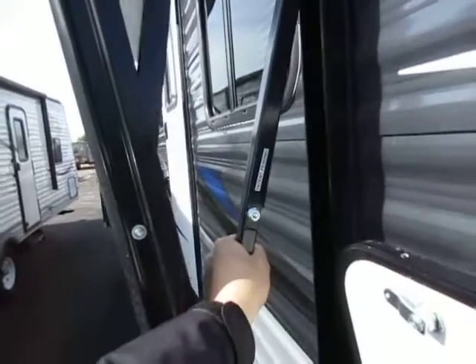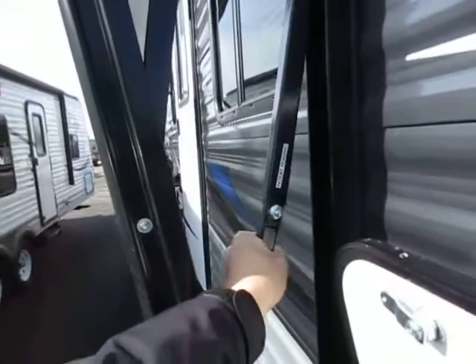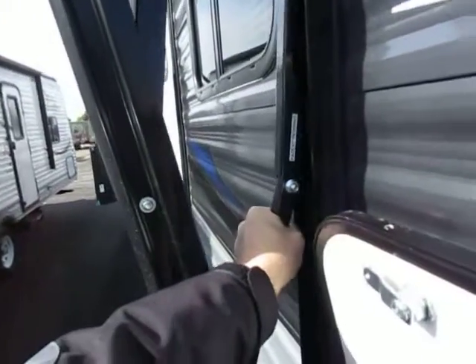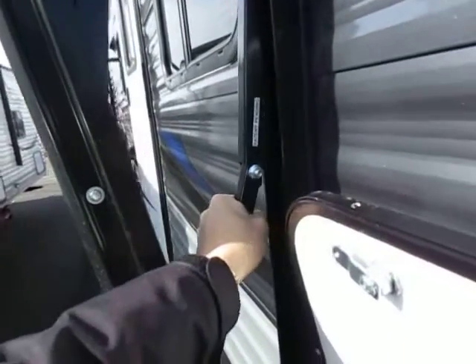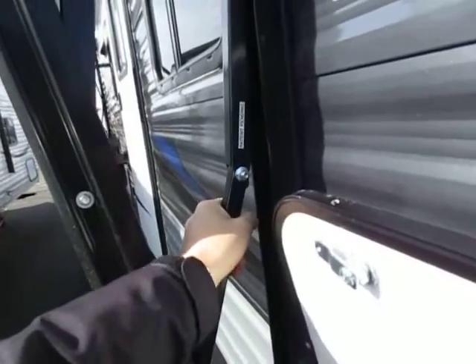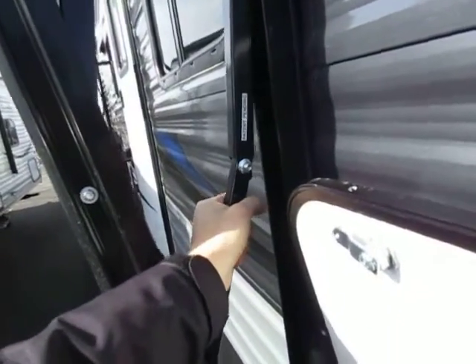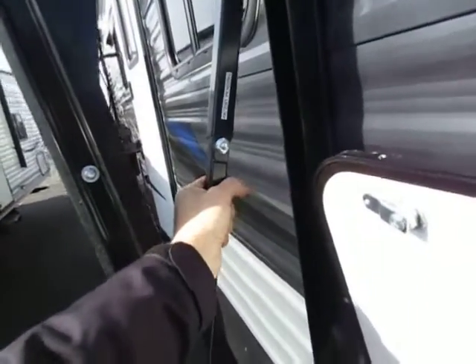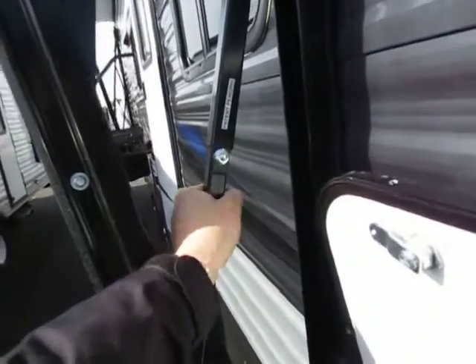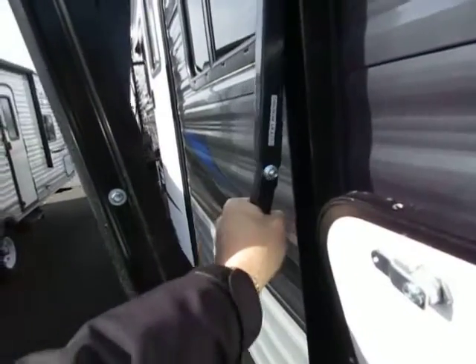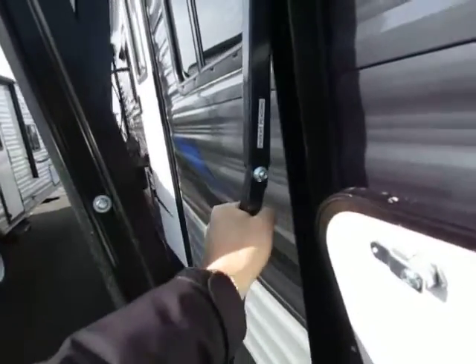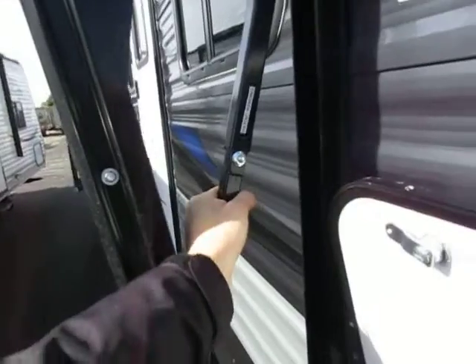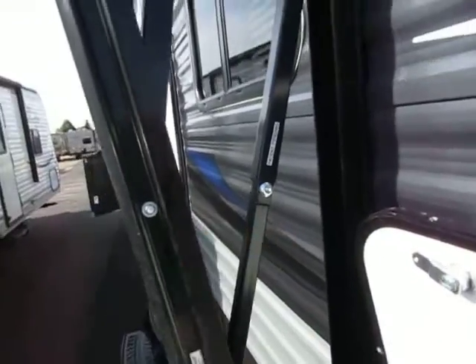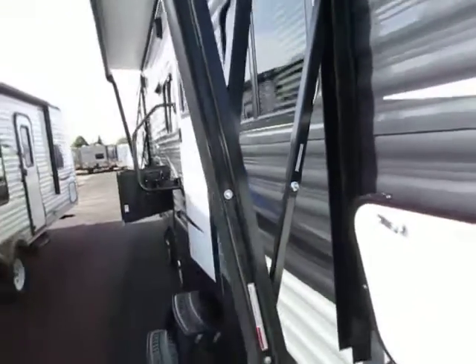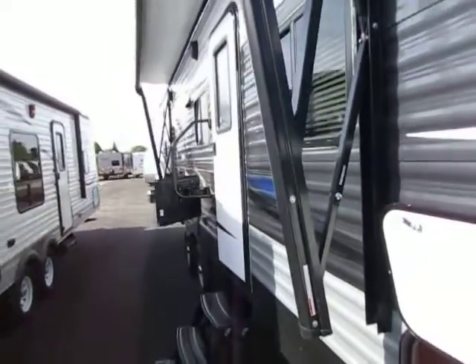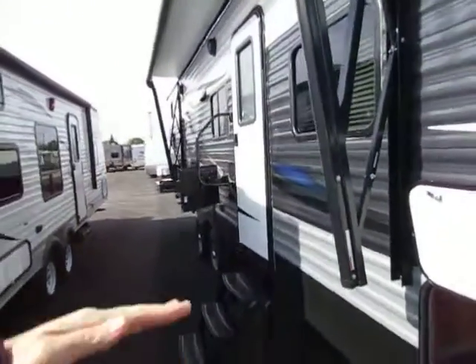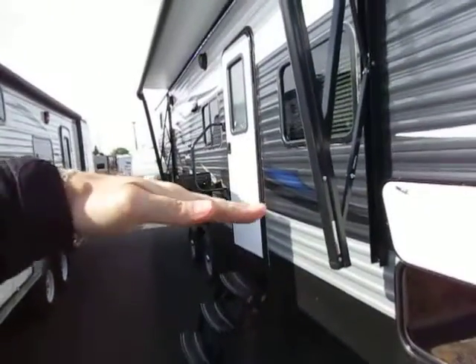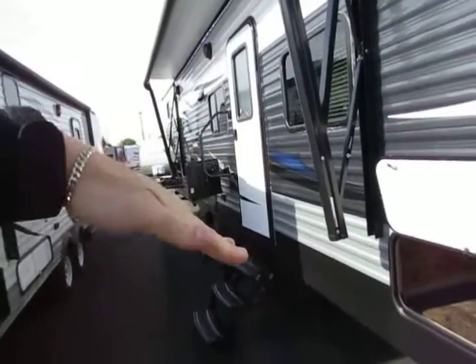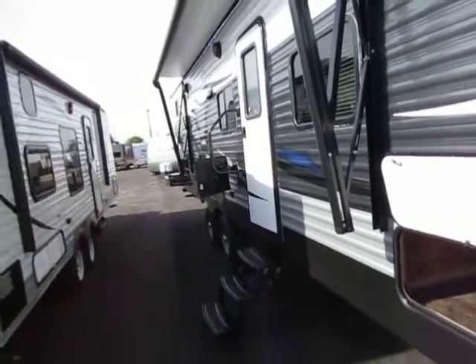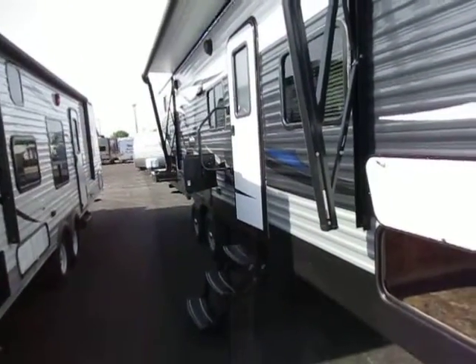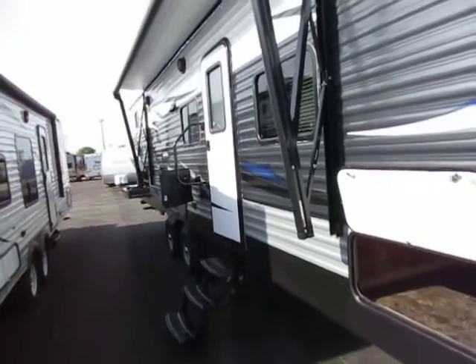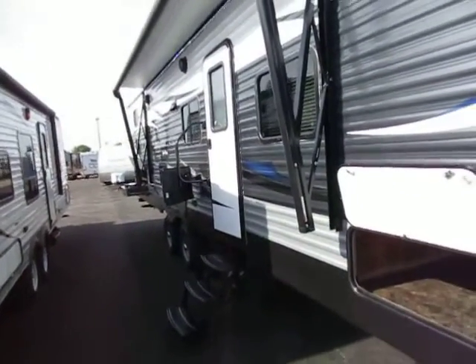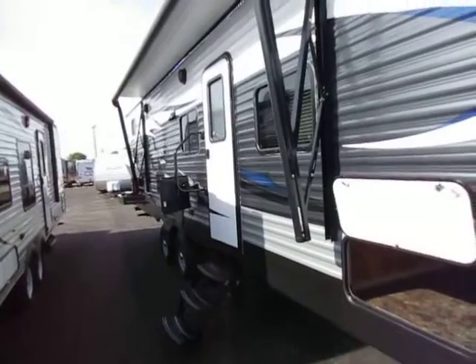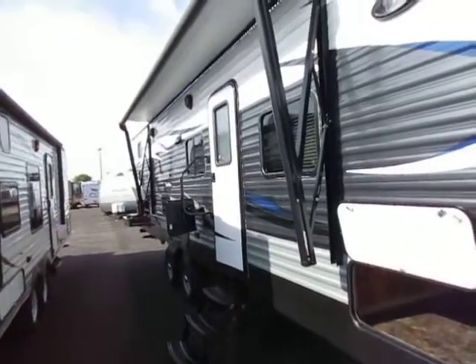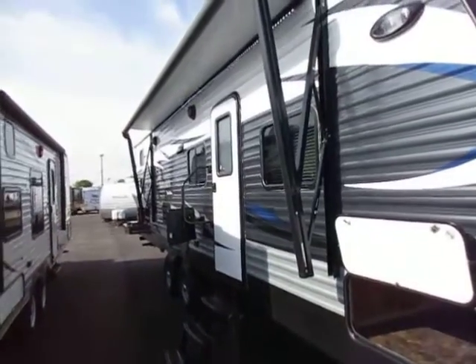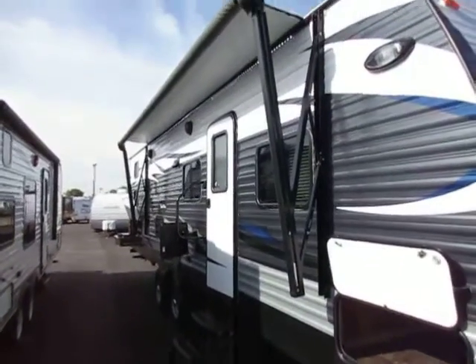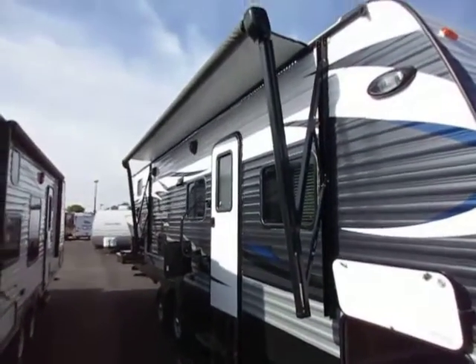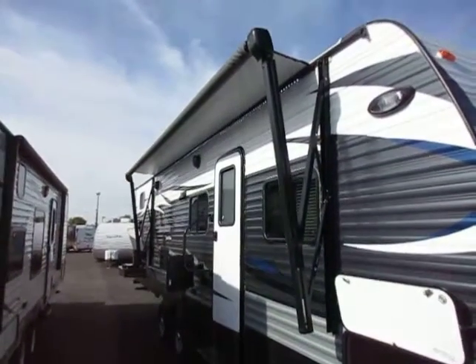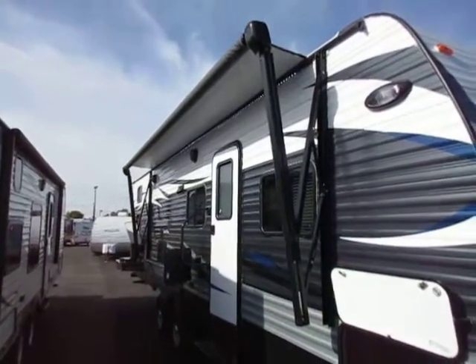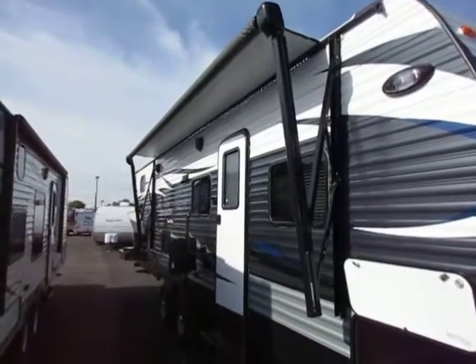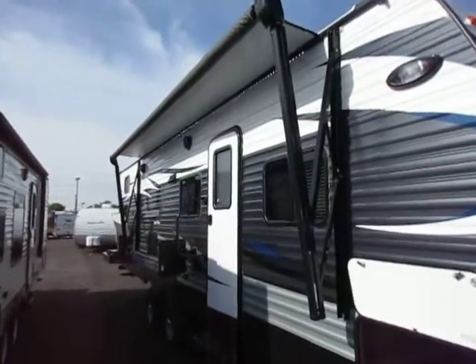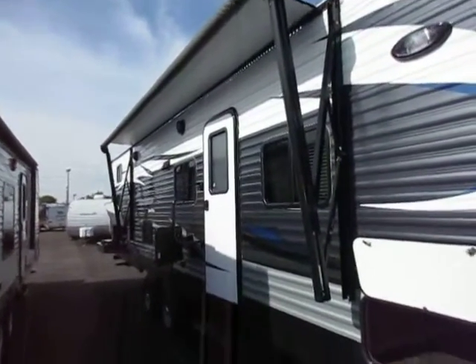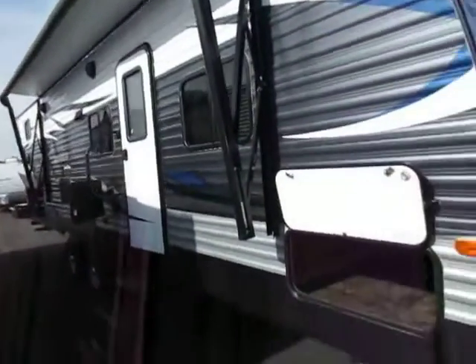I don't have the awning all the way out, but you see how this awning arm bends very easily under my hand? That is the pitch adjustment — that is all it takes to put a pitch to the awning. You just grab it and pull it. I'll try to run the awning out a little further and show you that.